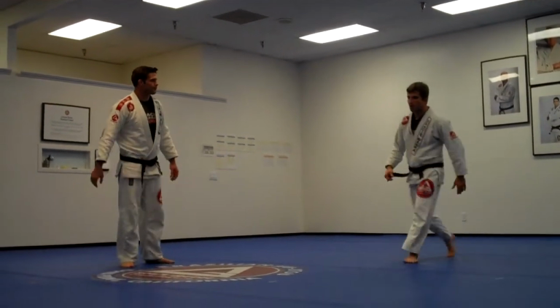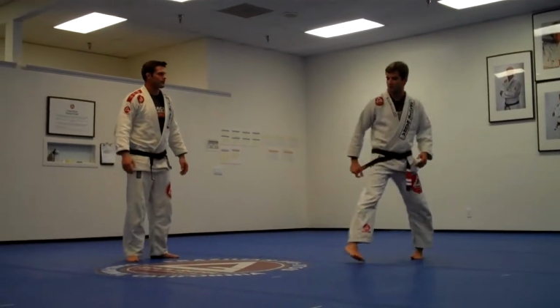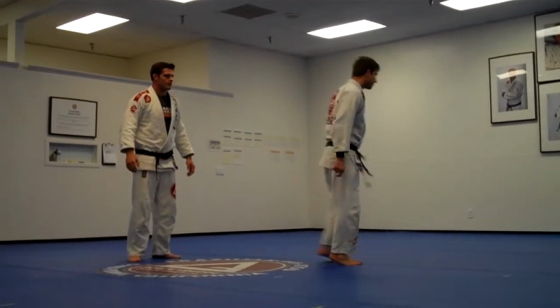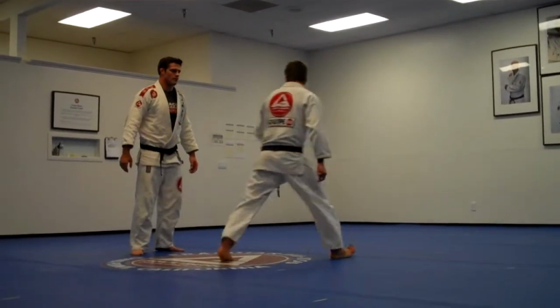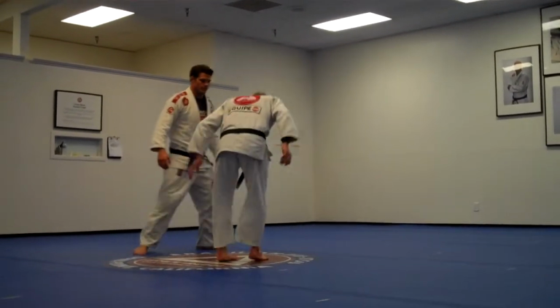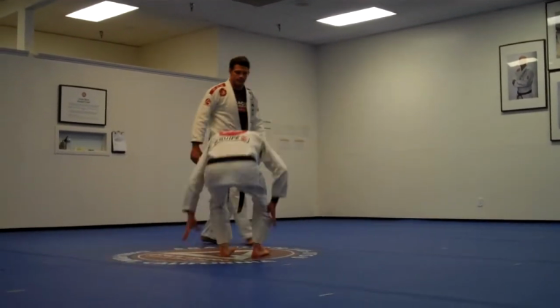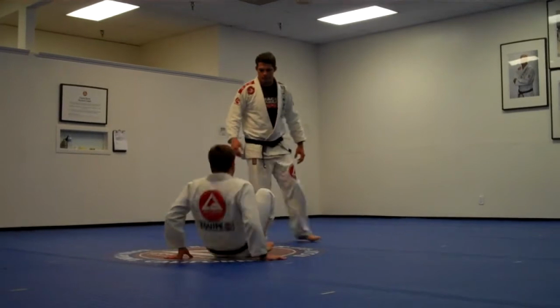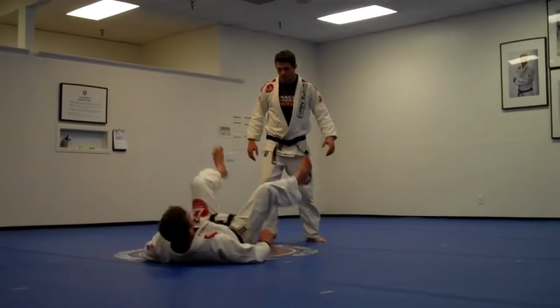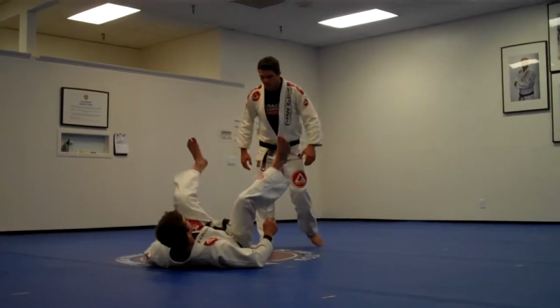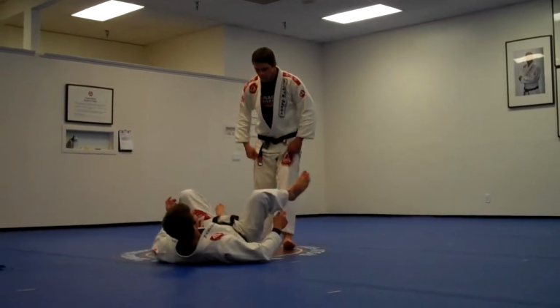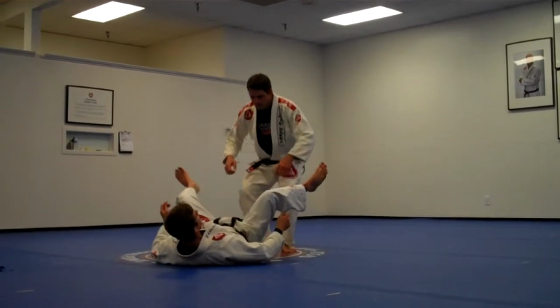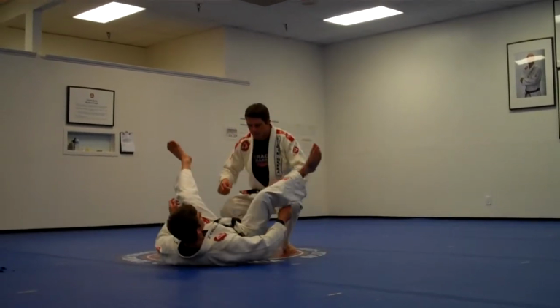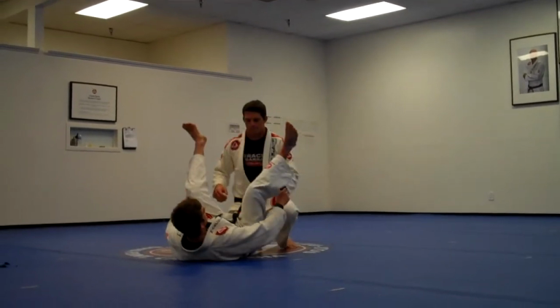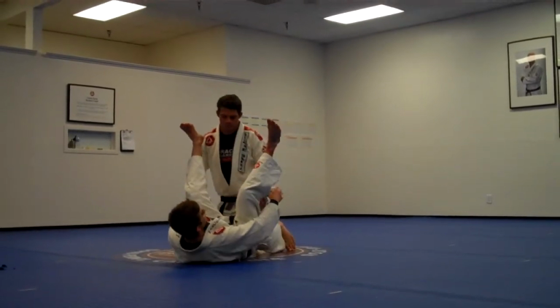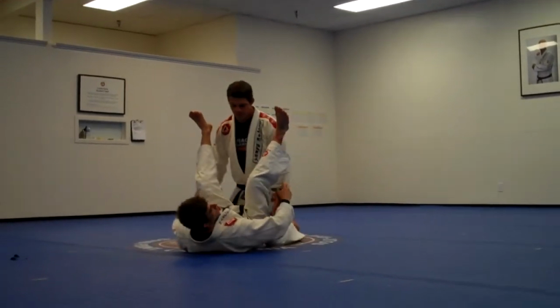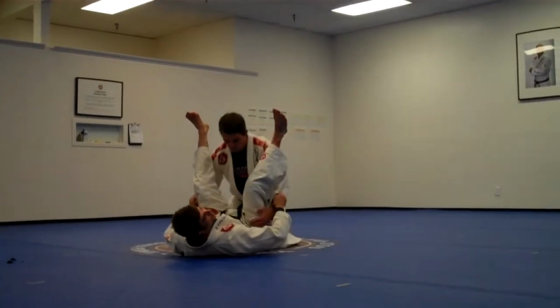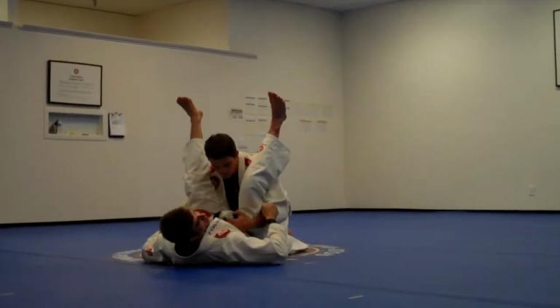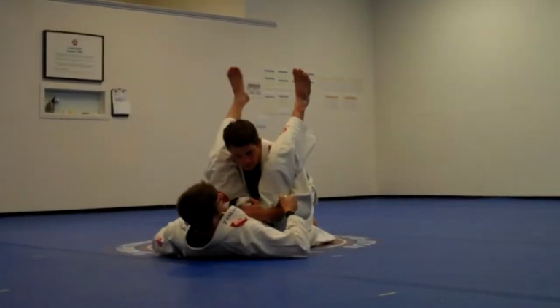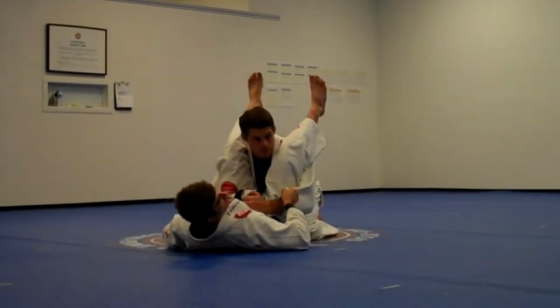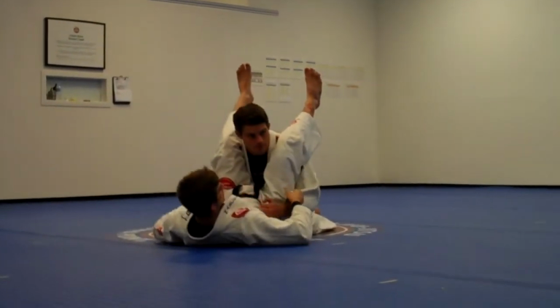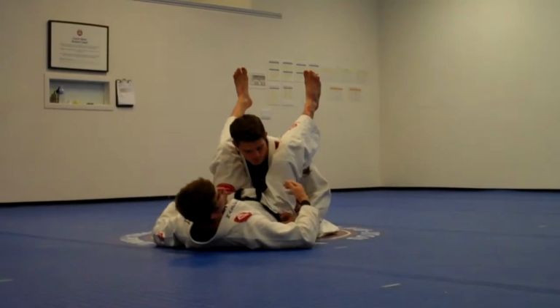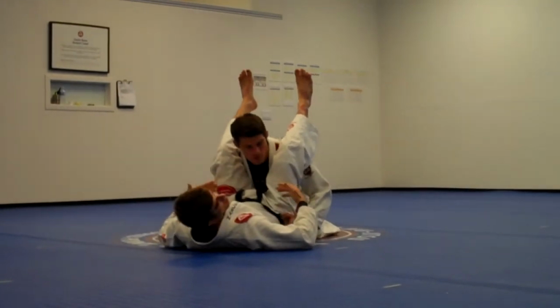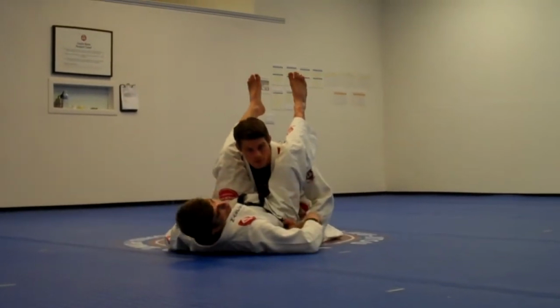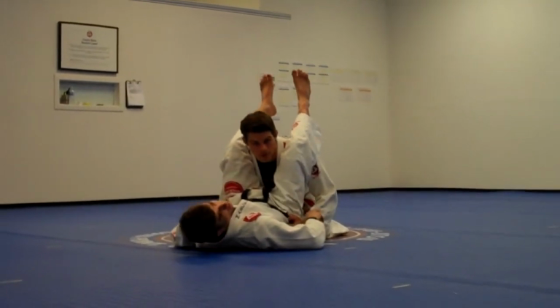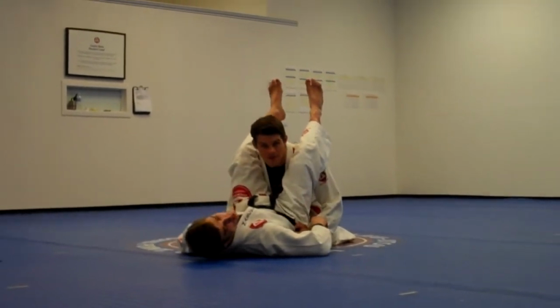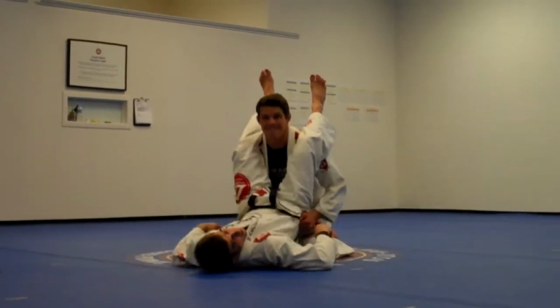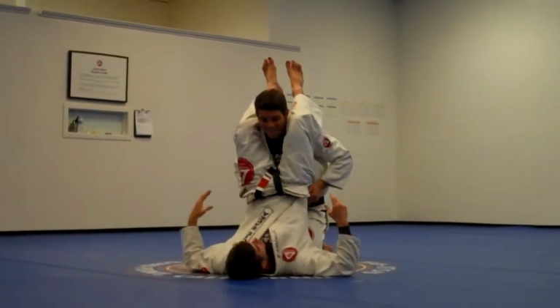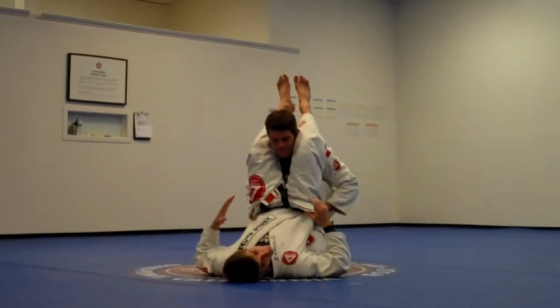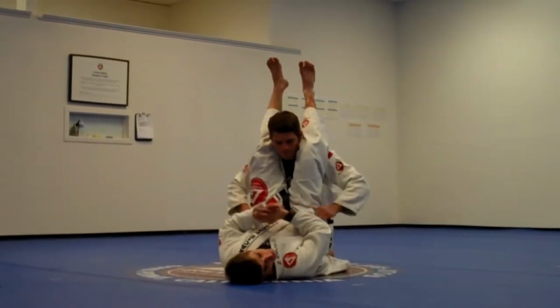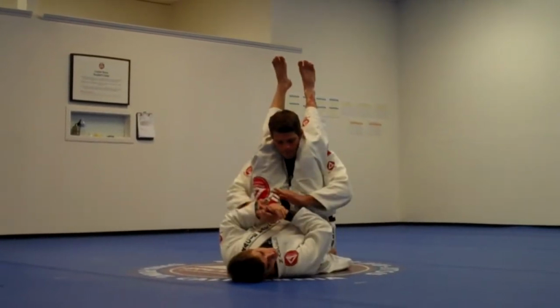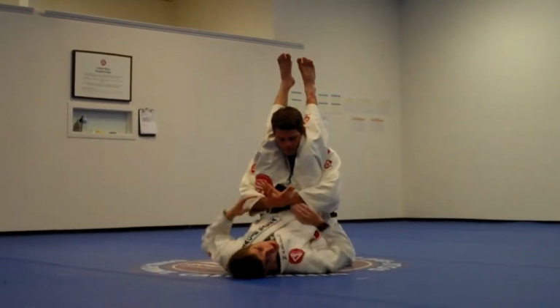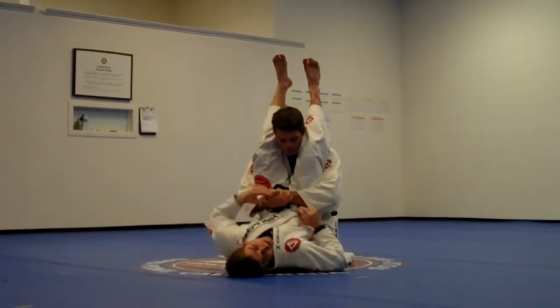Now guys, what happens is this. Let's say I'm going to pass my guard — I bring my hips all the way up, put my knees together, and pass. So that's the scenario we're defending.